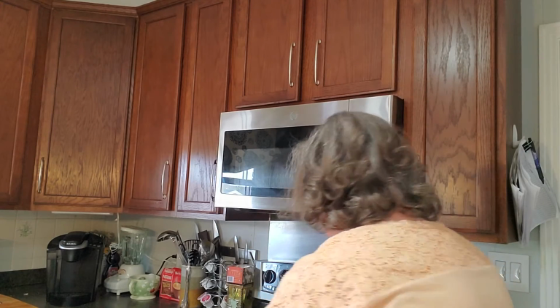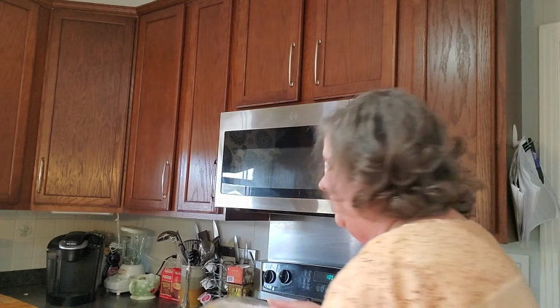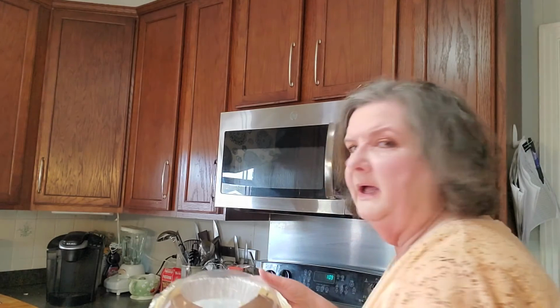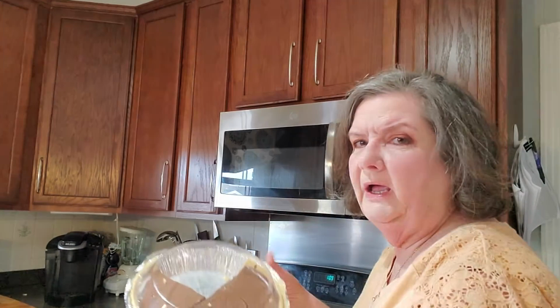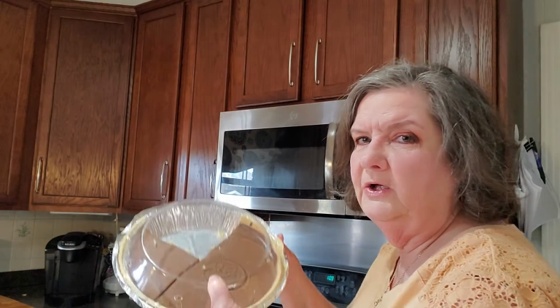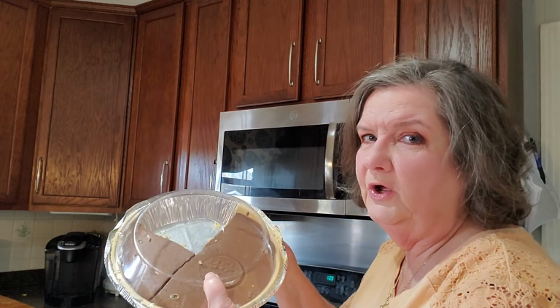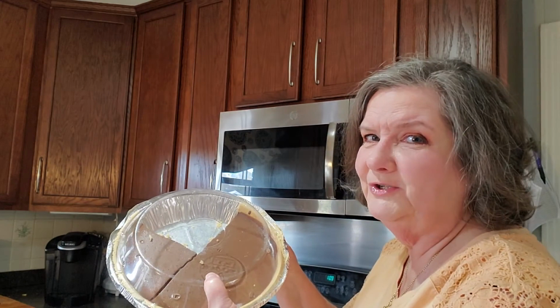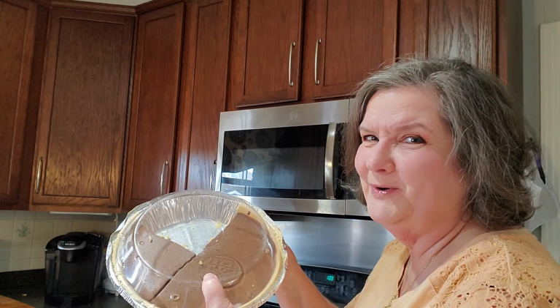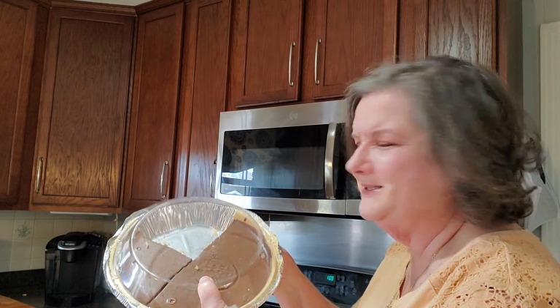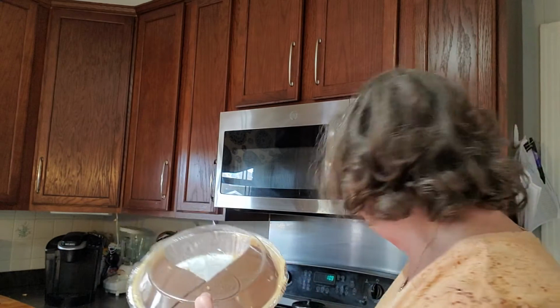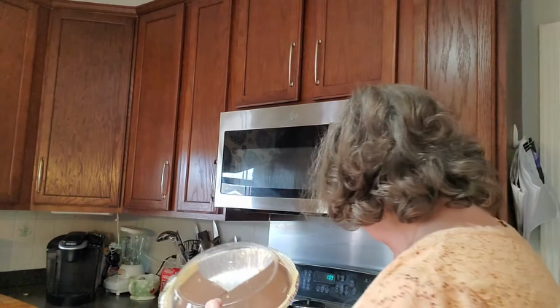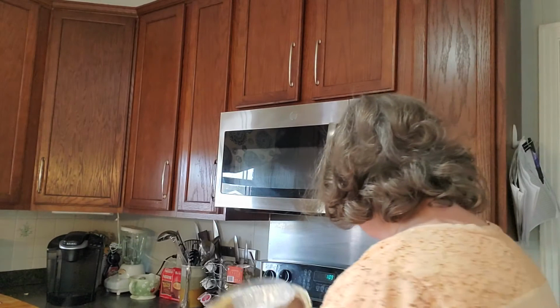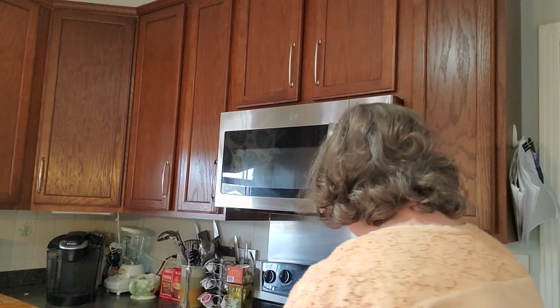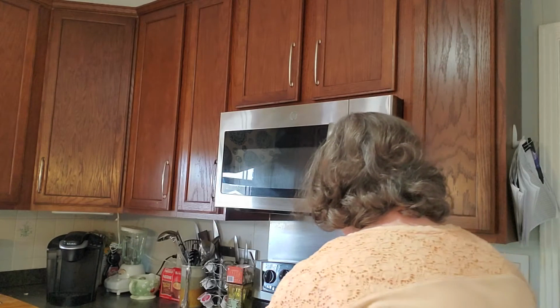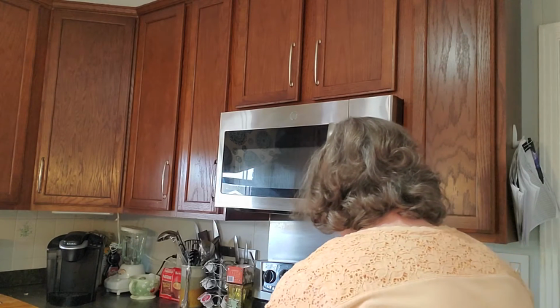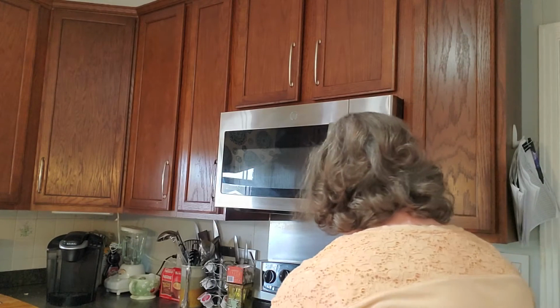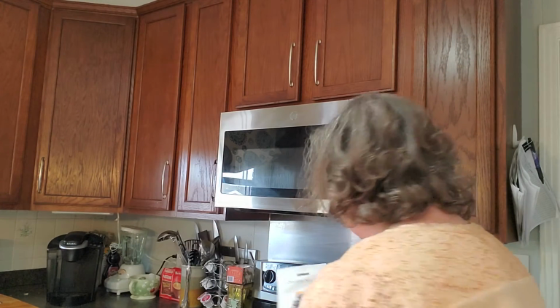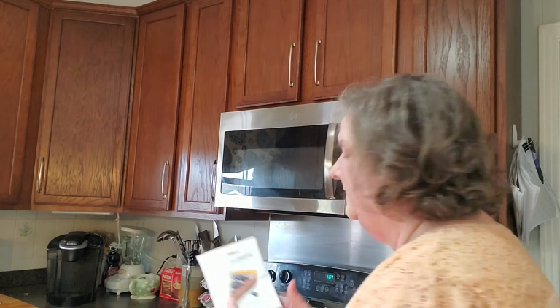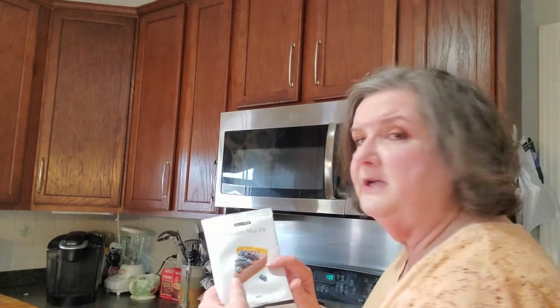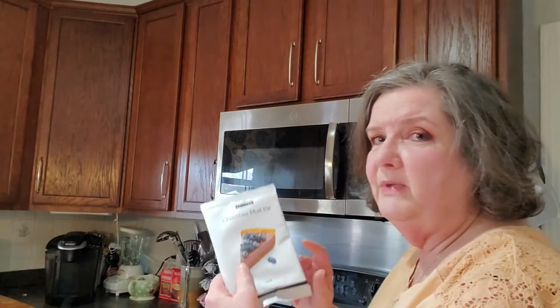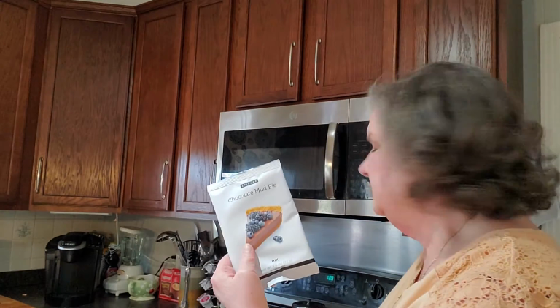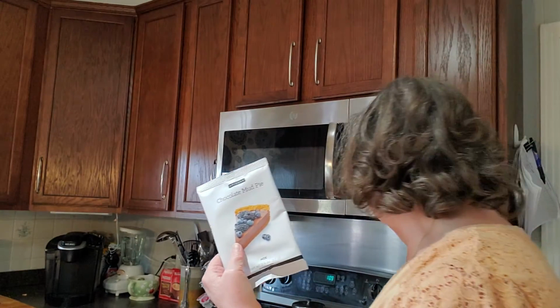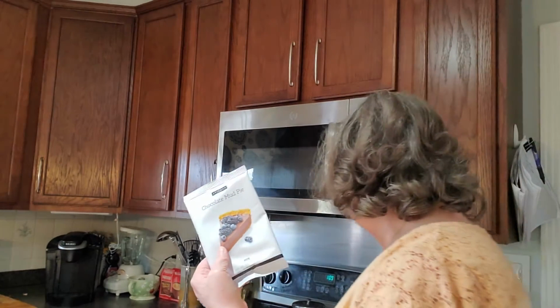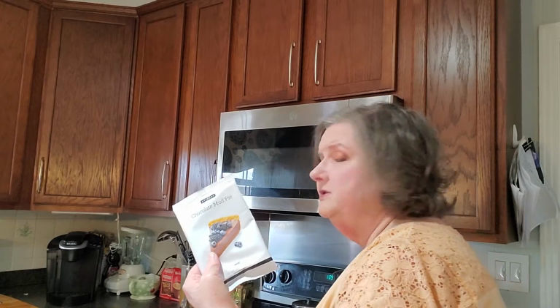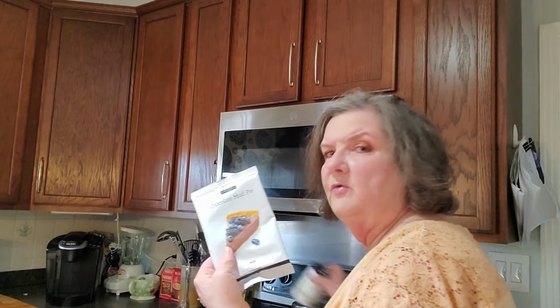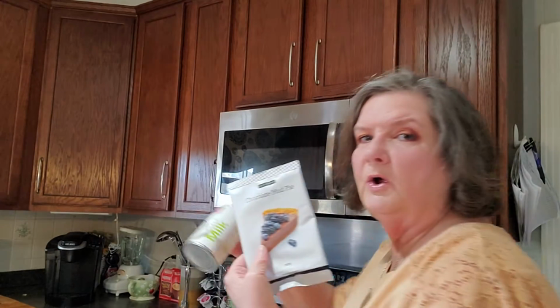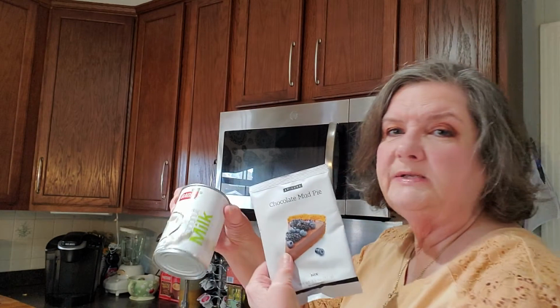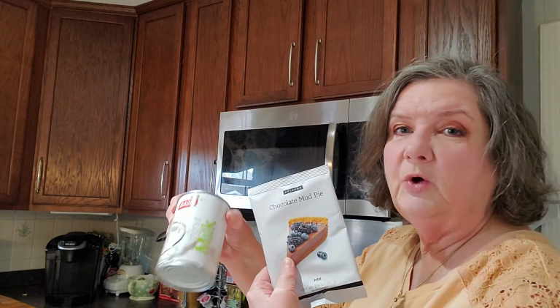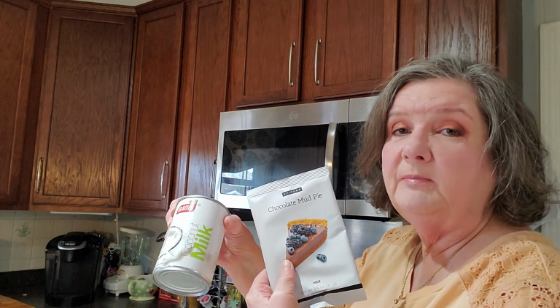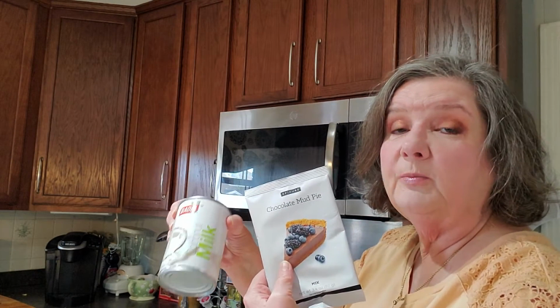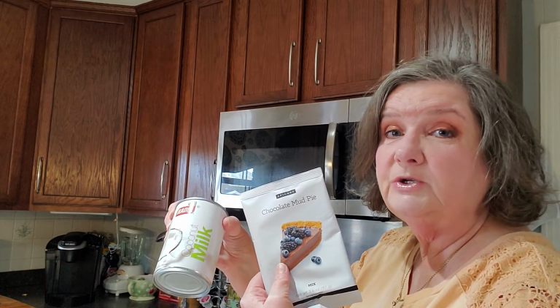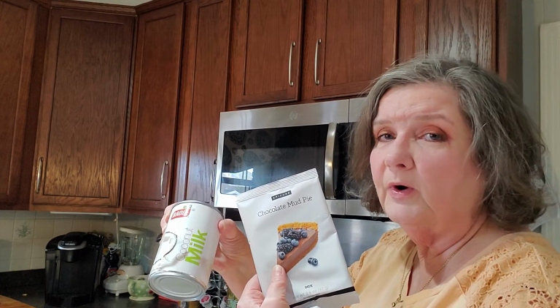Chocolate mud pie. Honey hush, as my brother would say. Yes, this Epicure chocolate mud pie — you'll take the mix, put it on the stove with some coconut milk, and bring it to a boil.